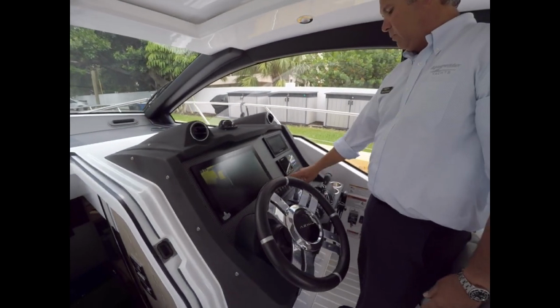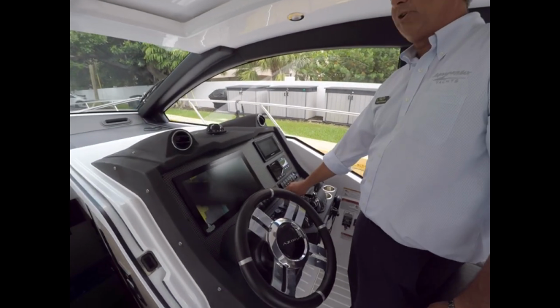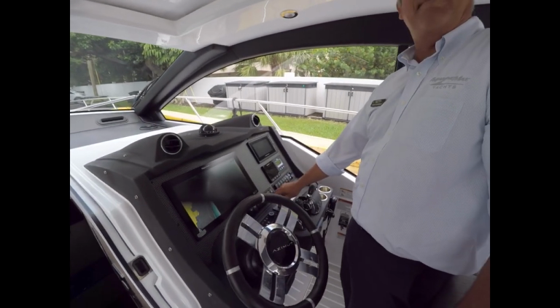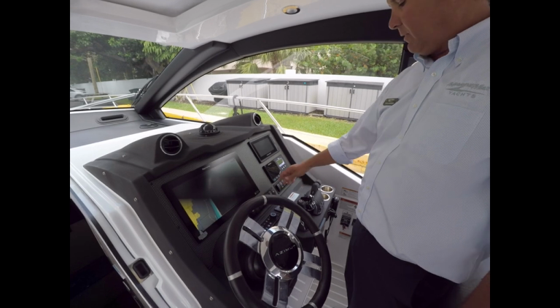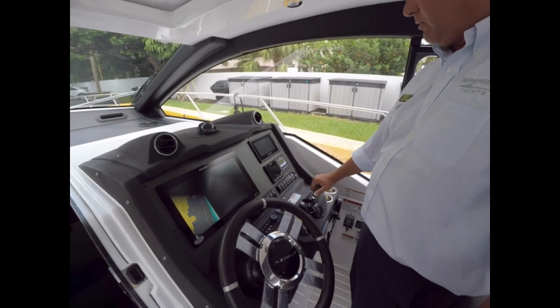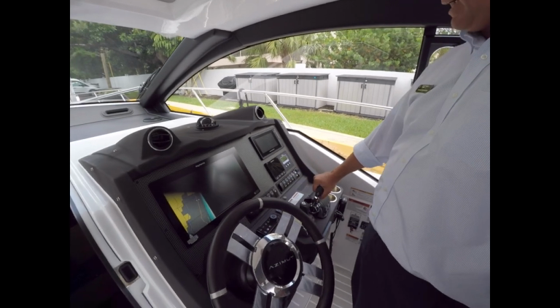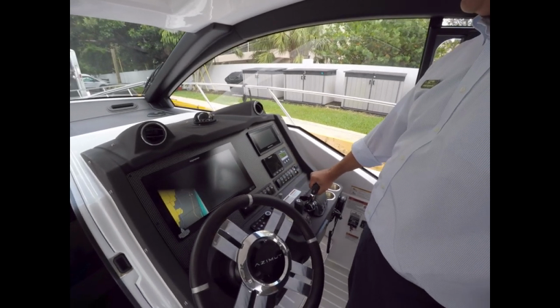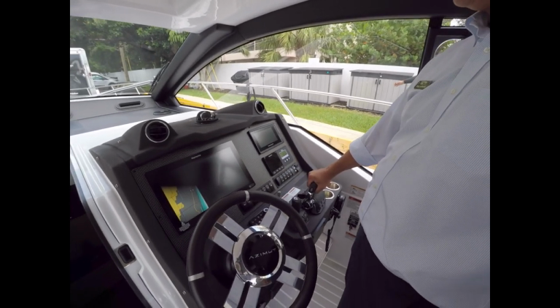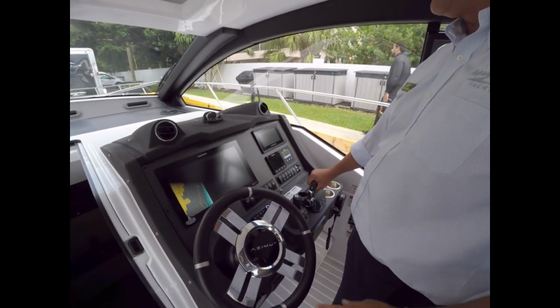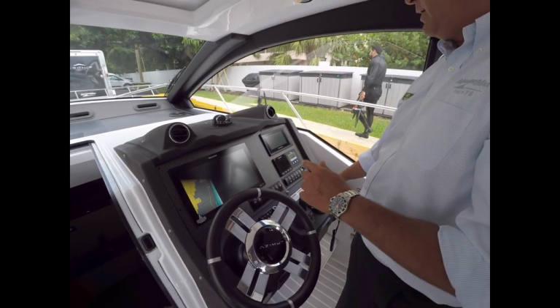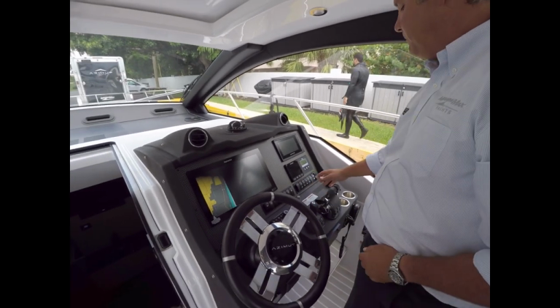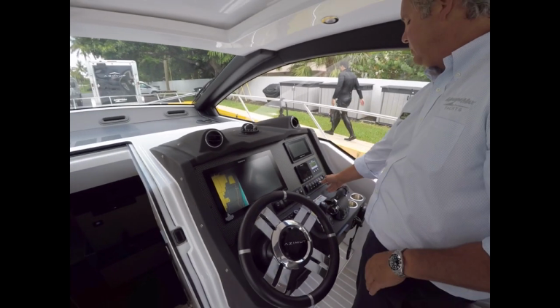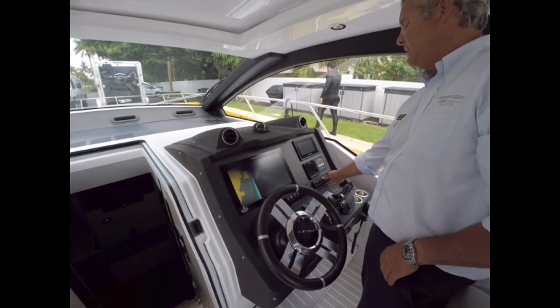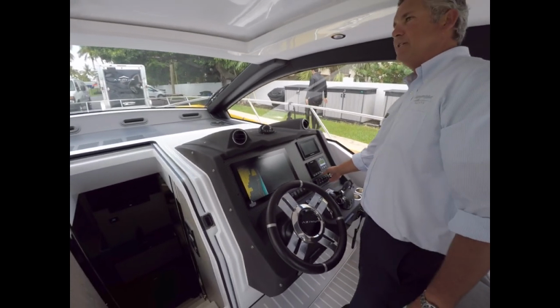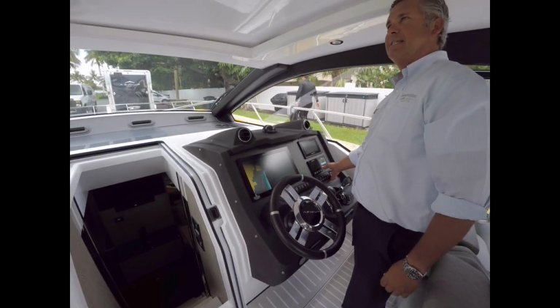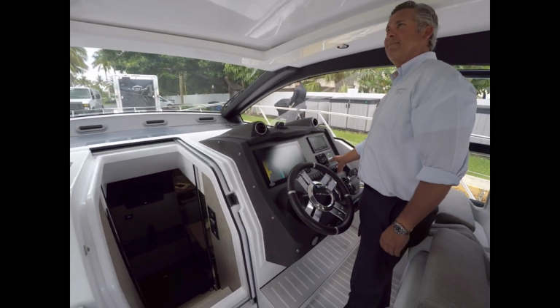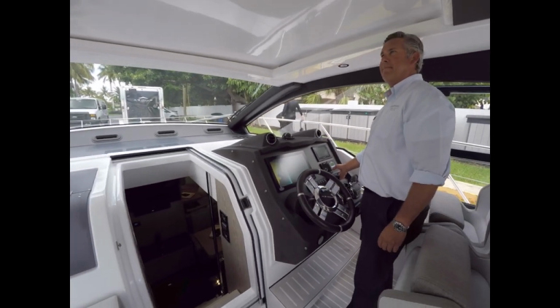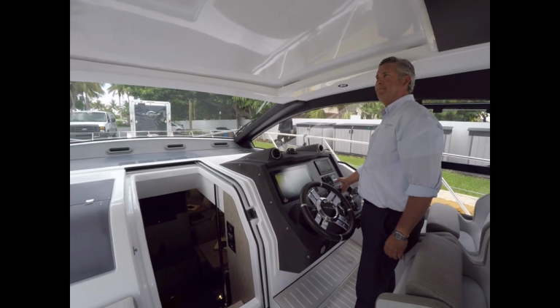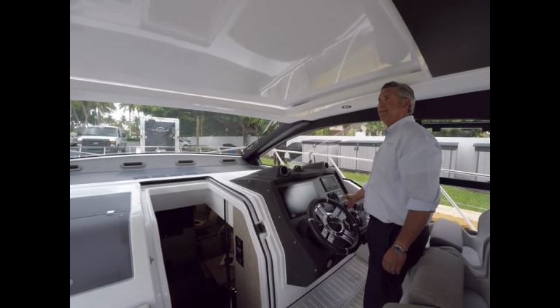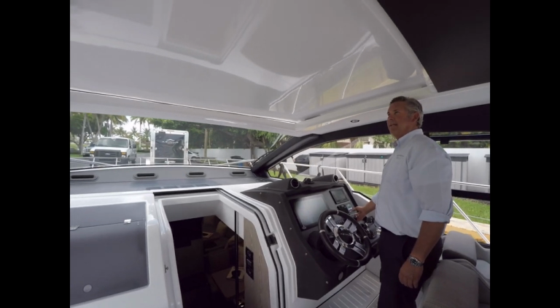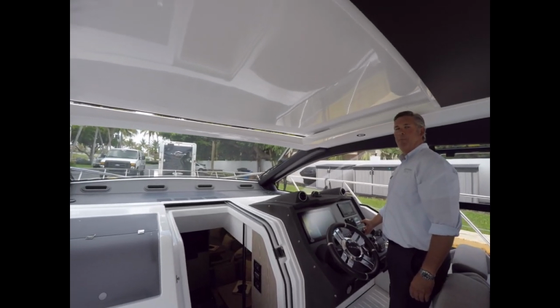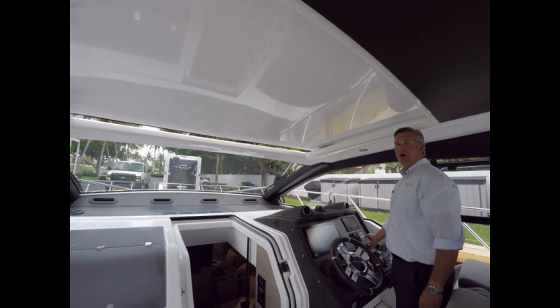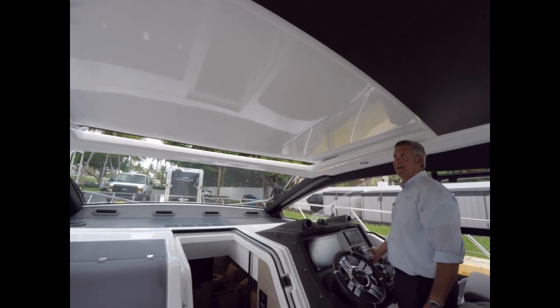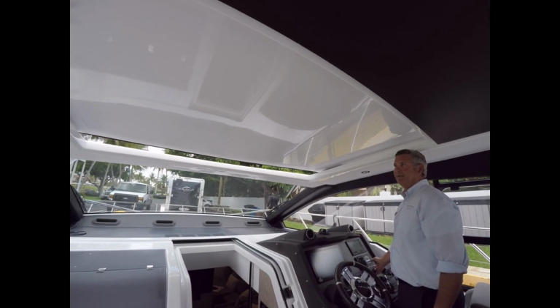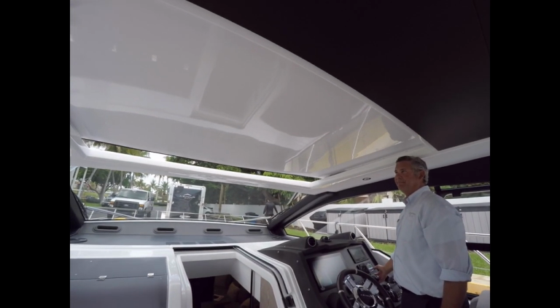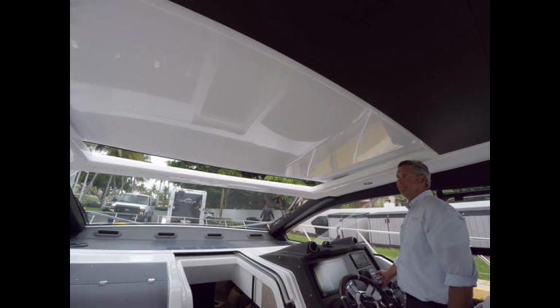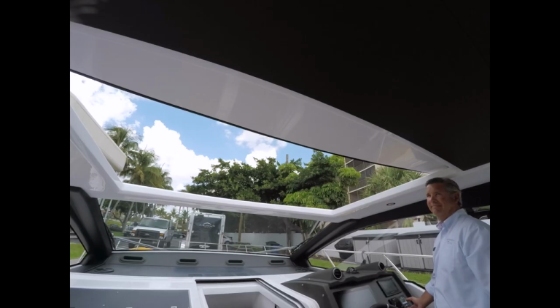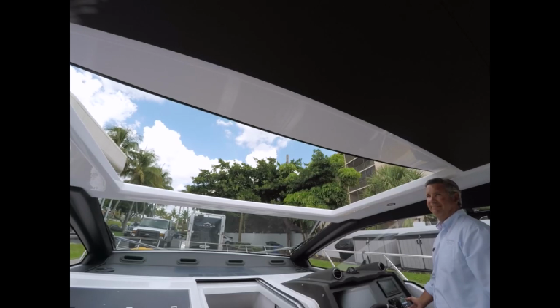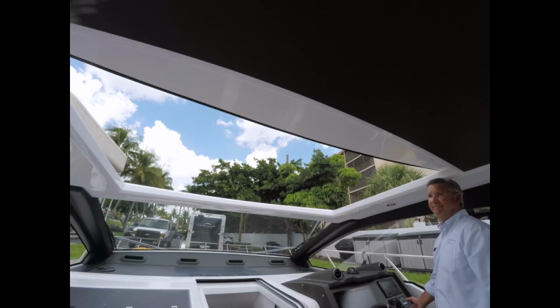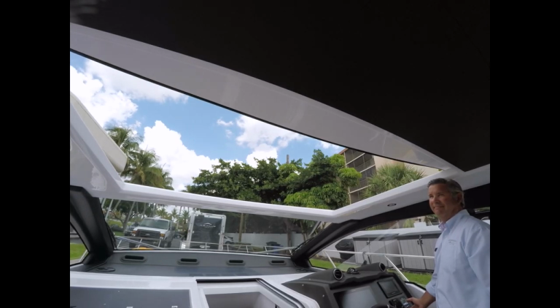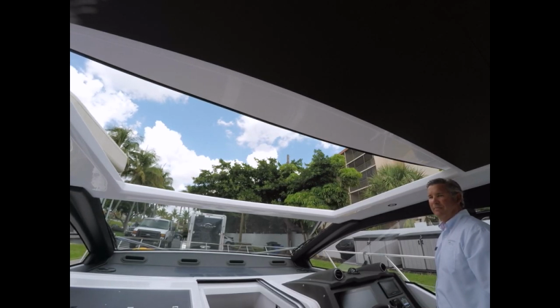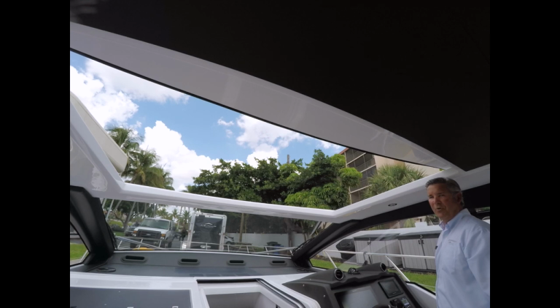We've also got a bow thruster and your manual controls as well. One of the other big features — check this out — is an opening hardtop. Pretty cool.